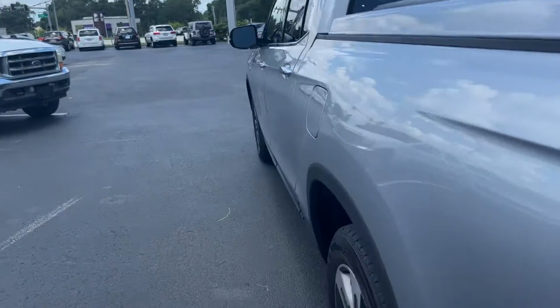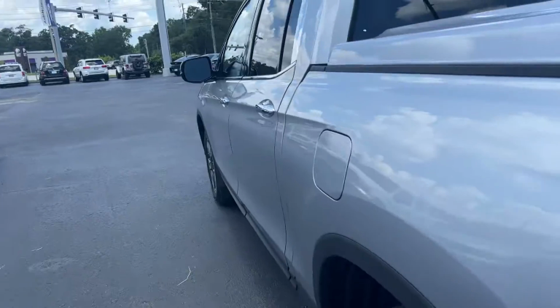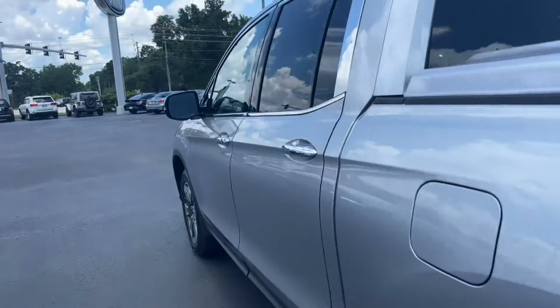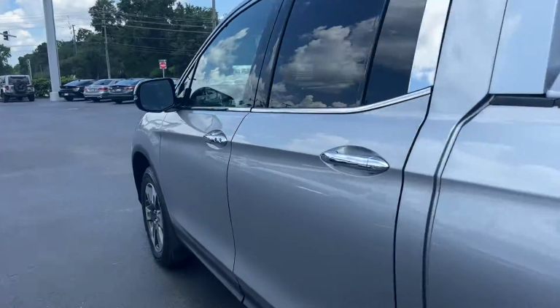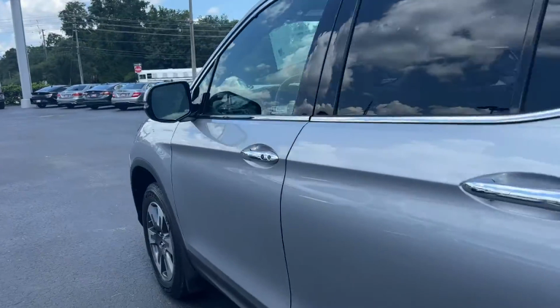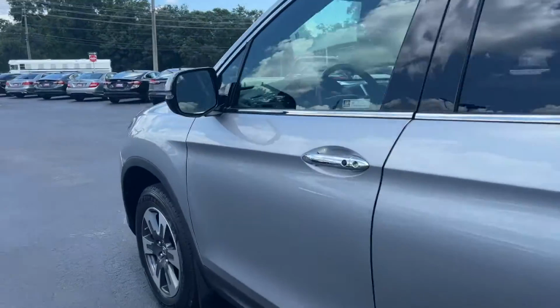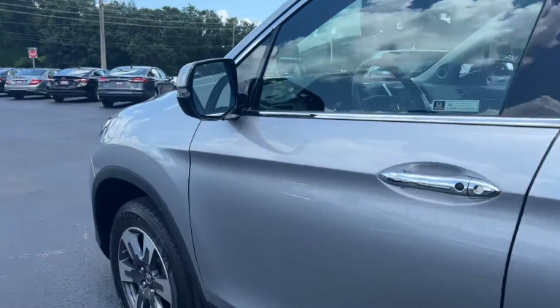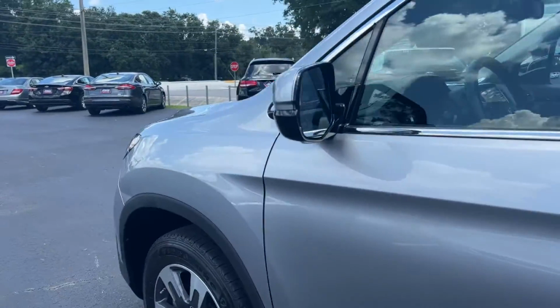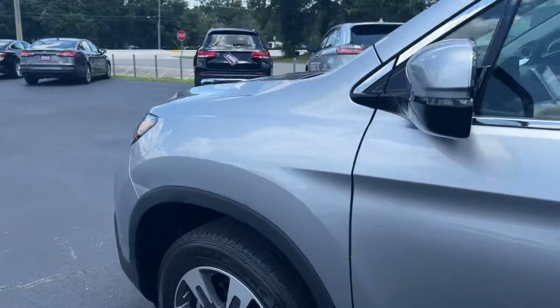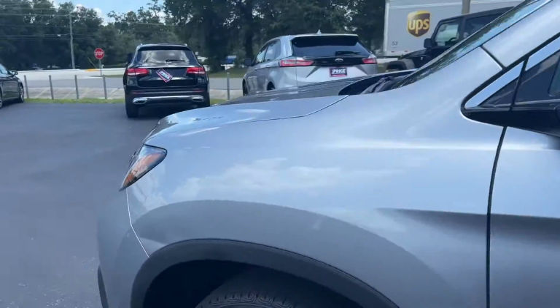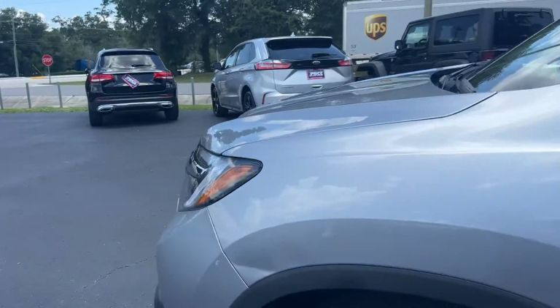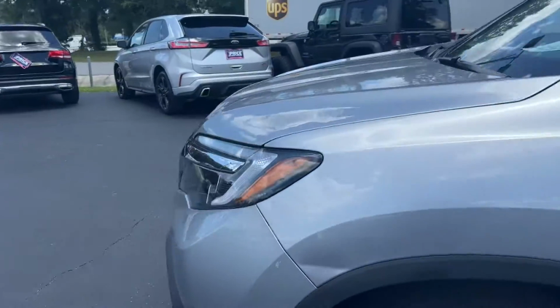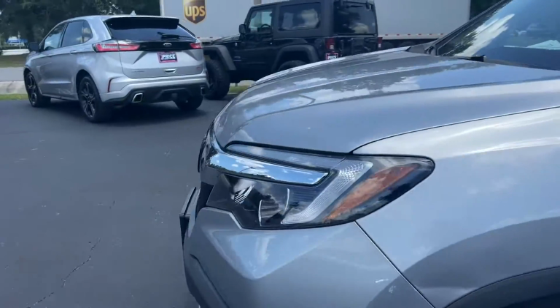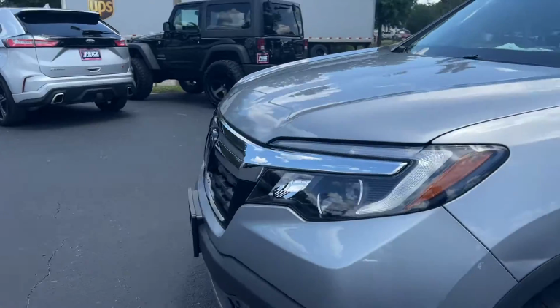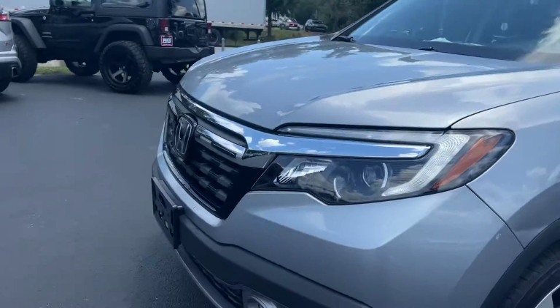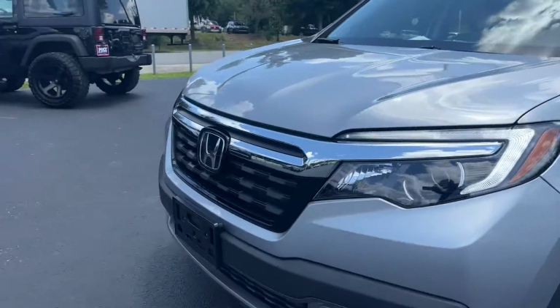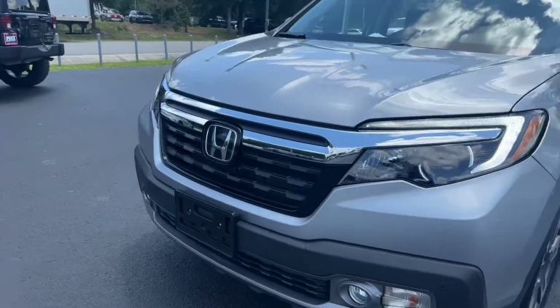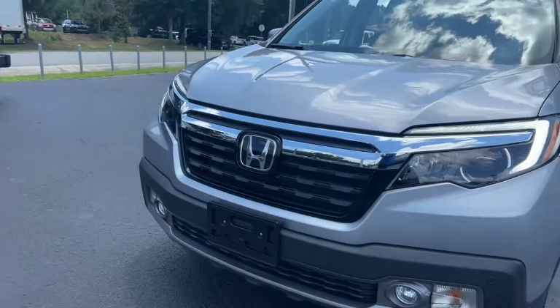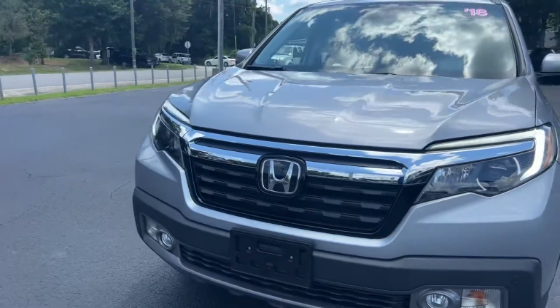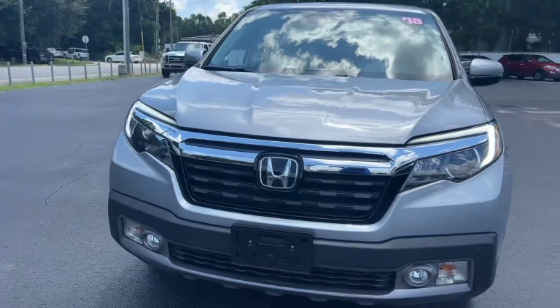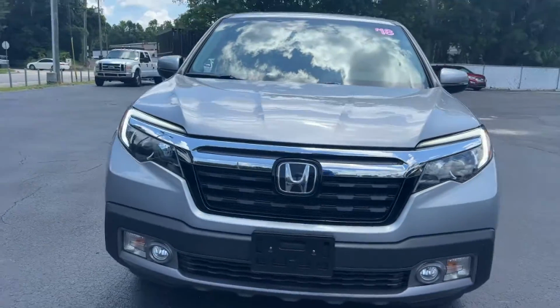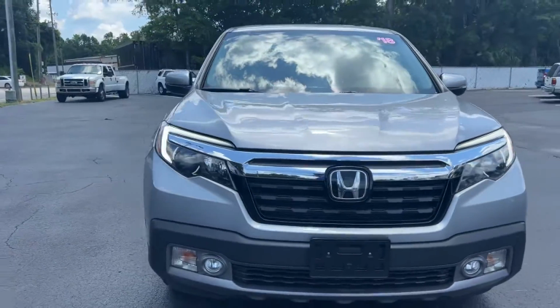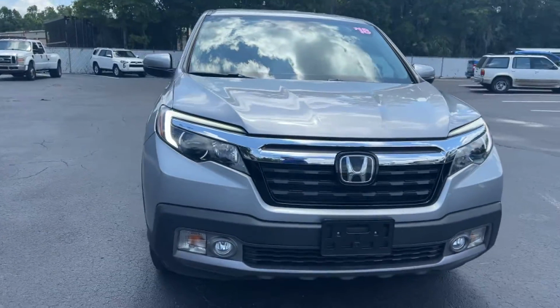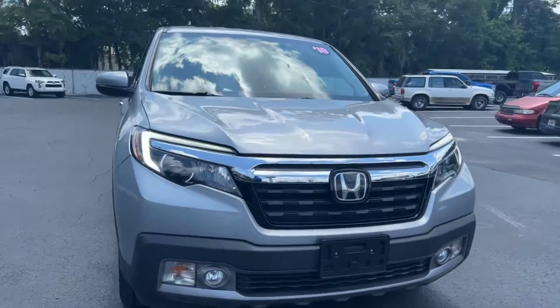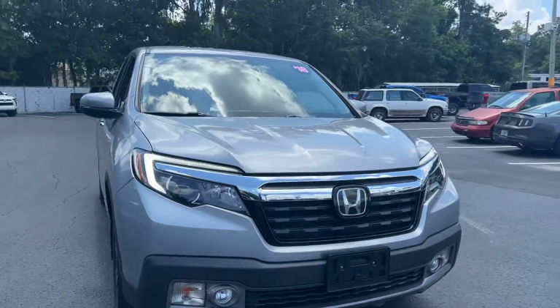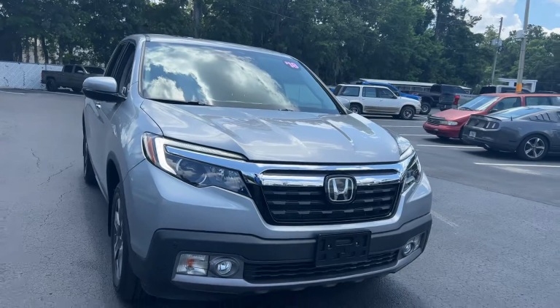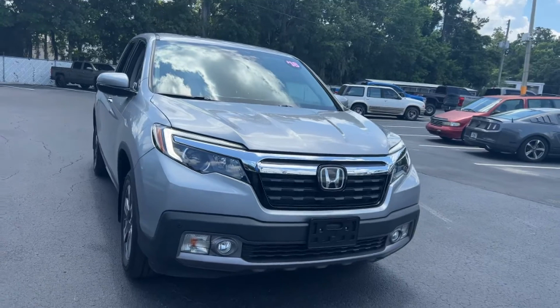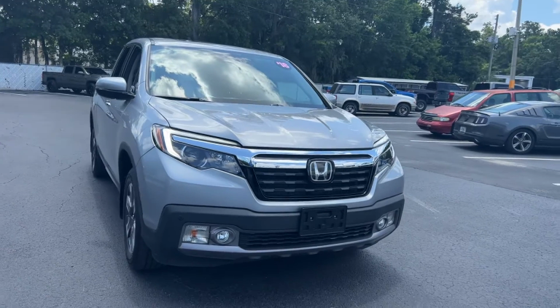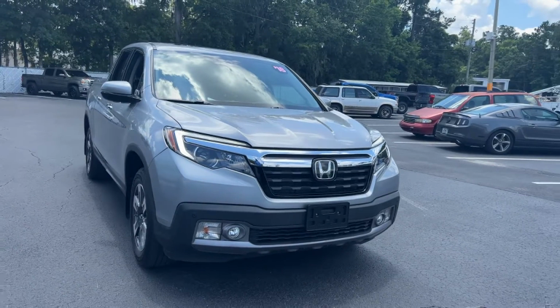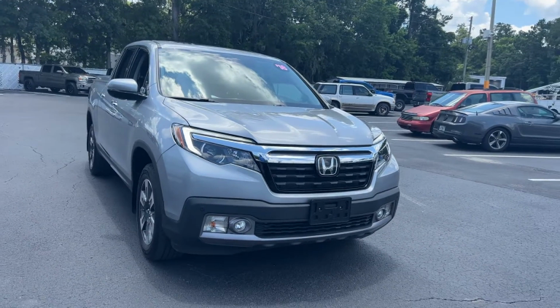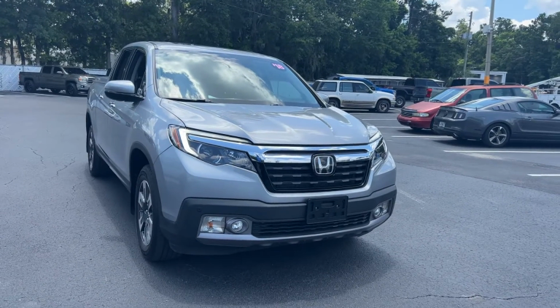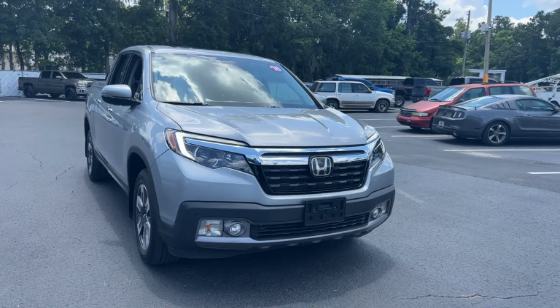This vehicle is powered by a 3.5 liter six cylinder engine, so it's got power. And like all pre-owned vehicles at Automation Ford Brooksville, it has a five day, 250 mile money back guarantee.